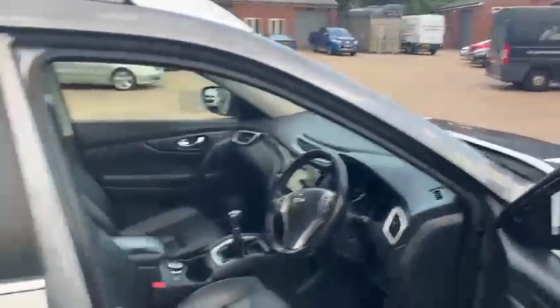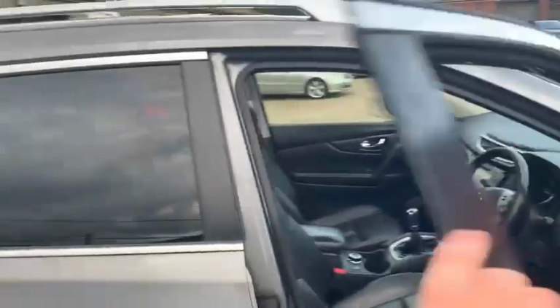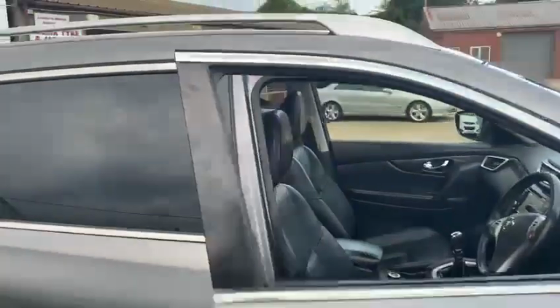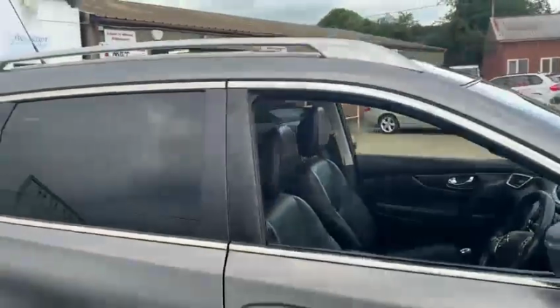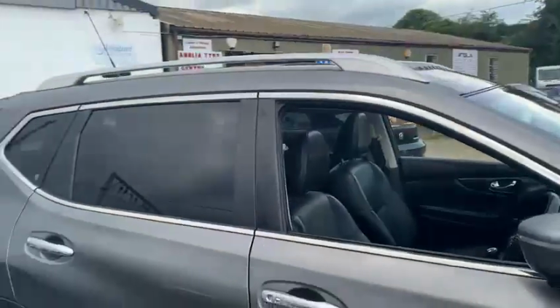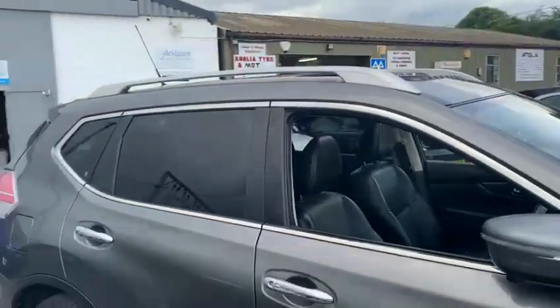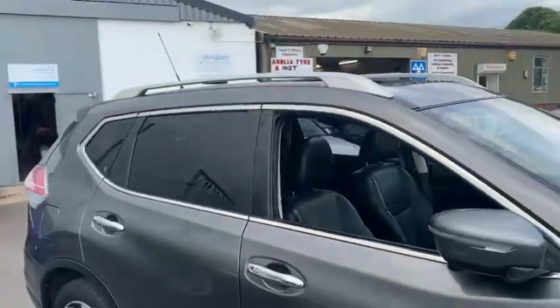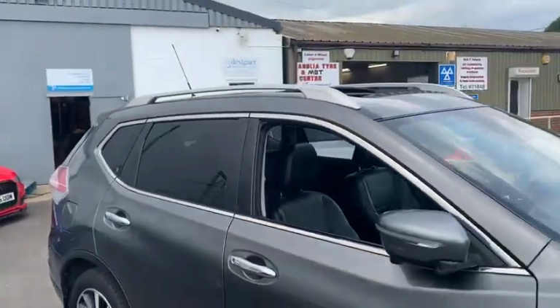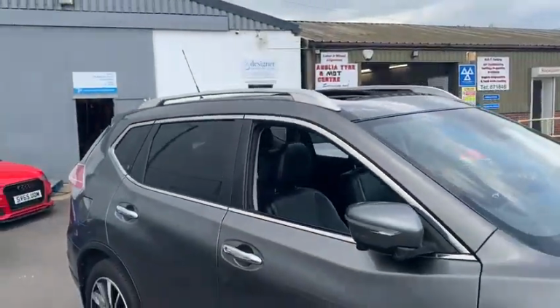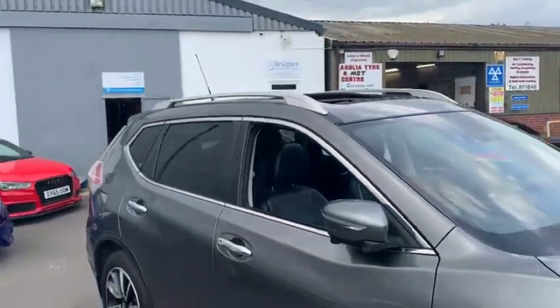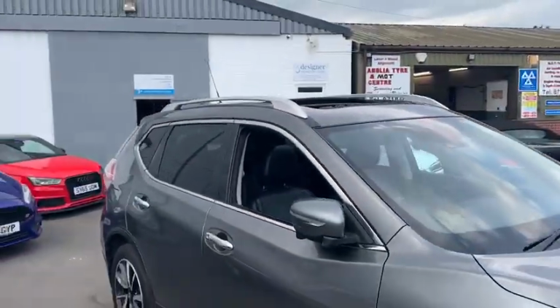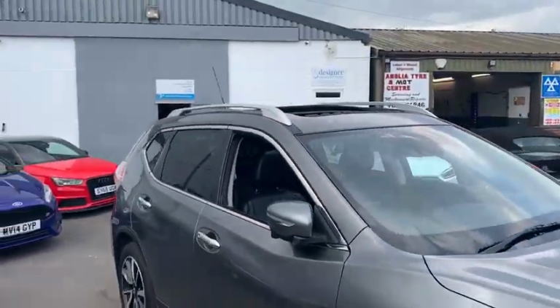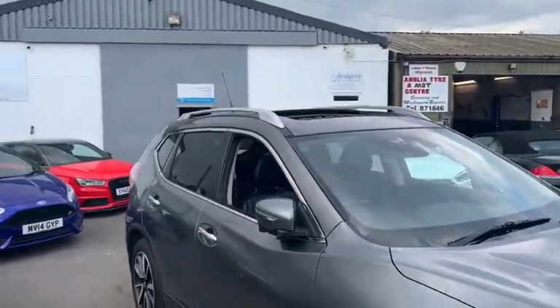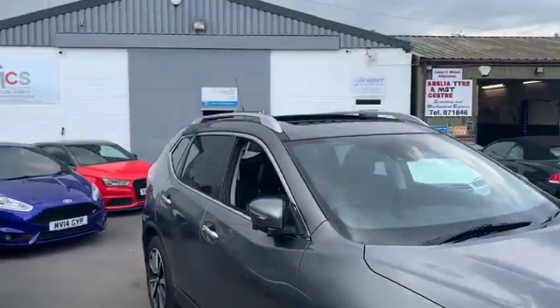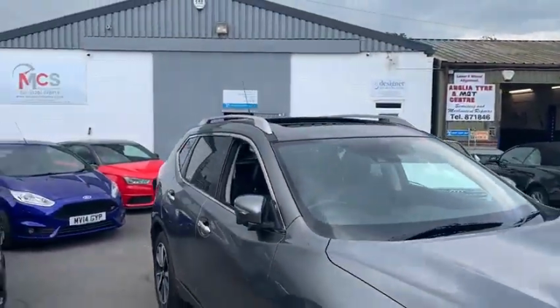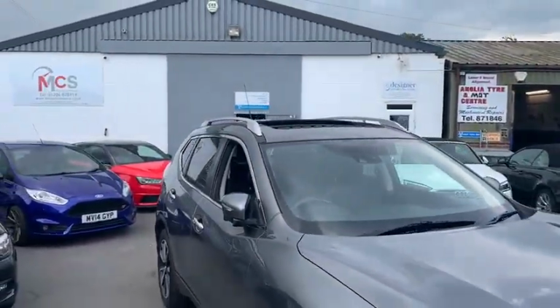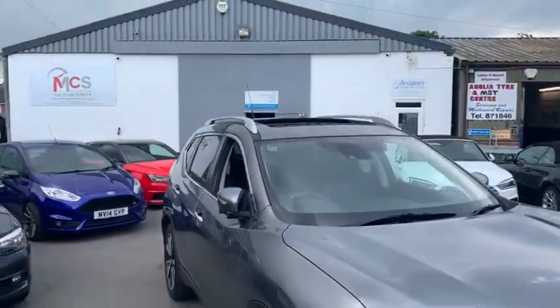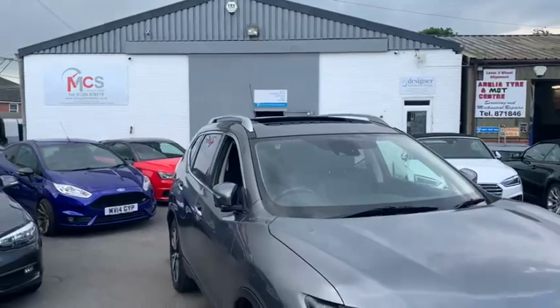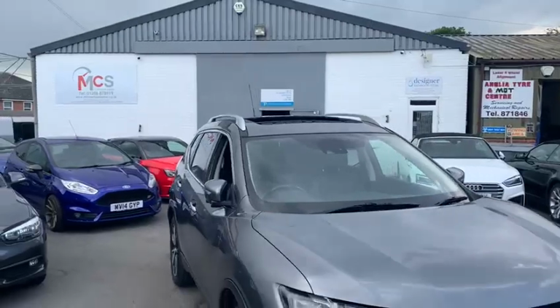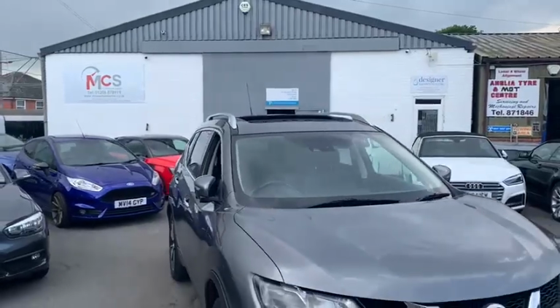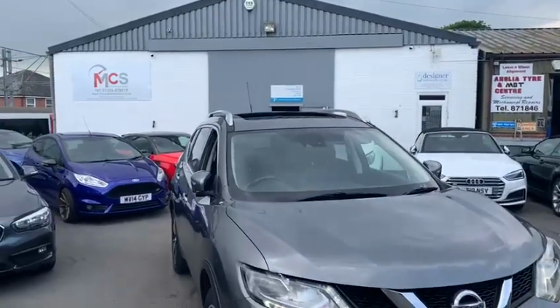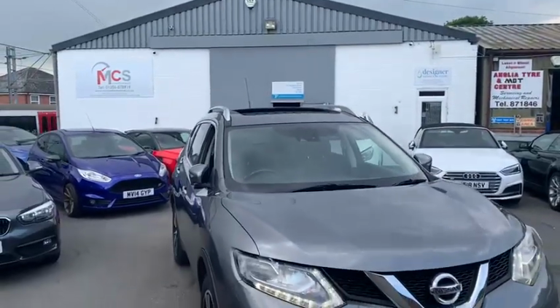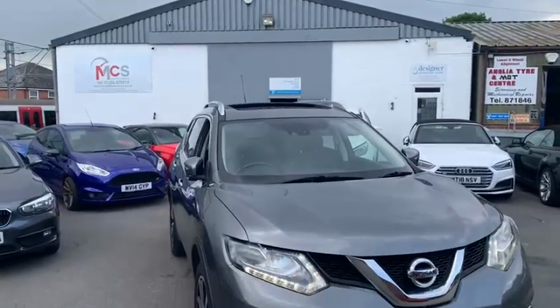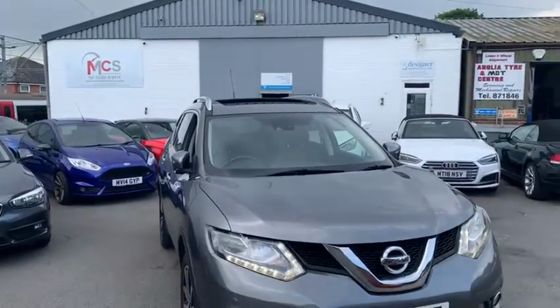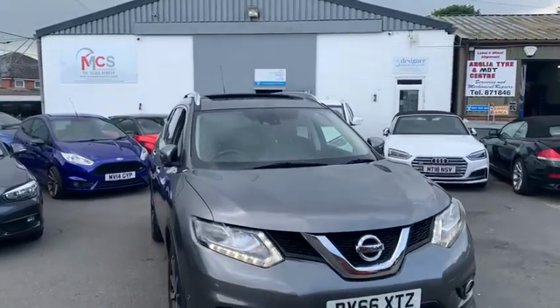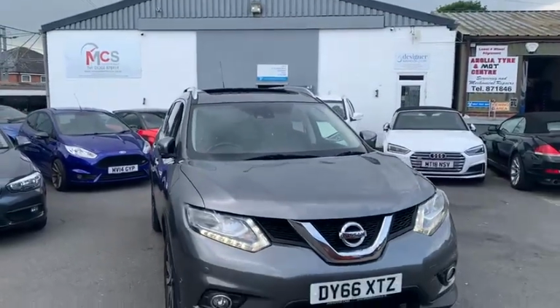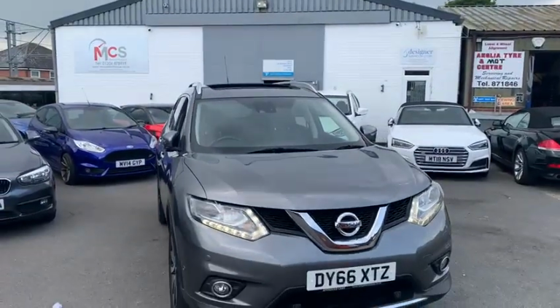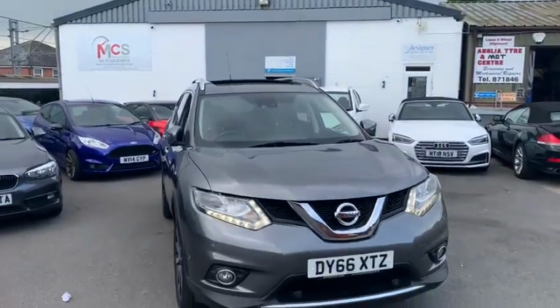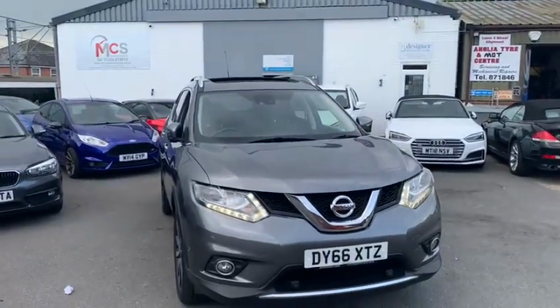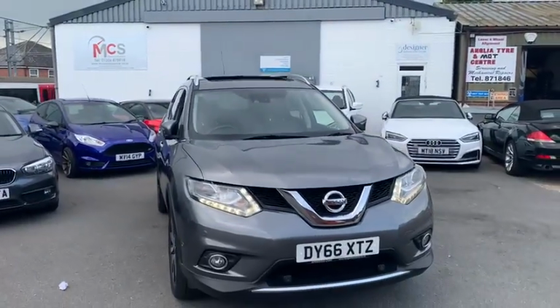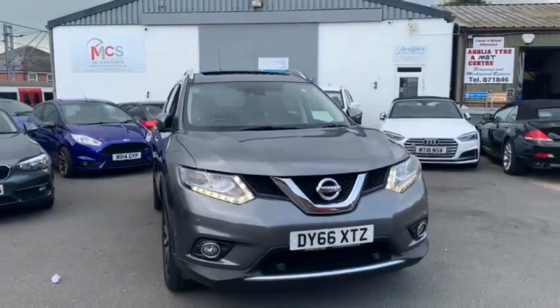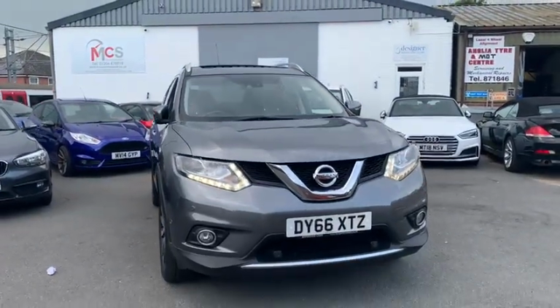Ladies and gentlemen, on behalf of us here at MCS, I'd like to welcome any questions you have about this particular vehicle or any other Nissans or anything we have in stock. Thank you for watching the video.